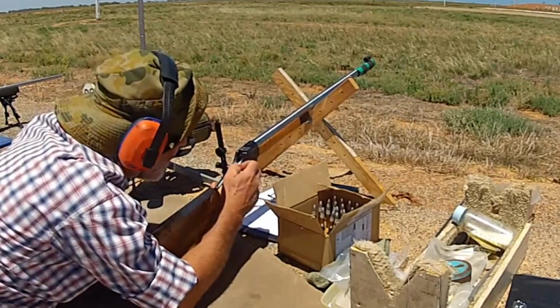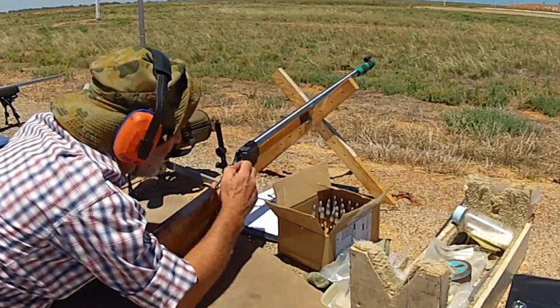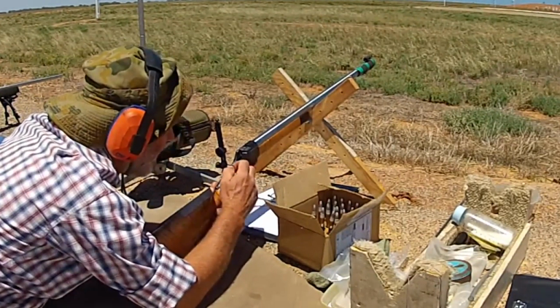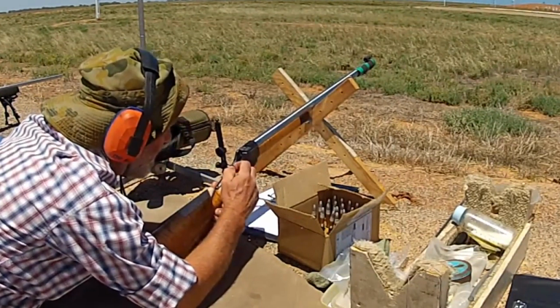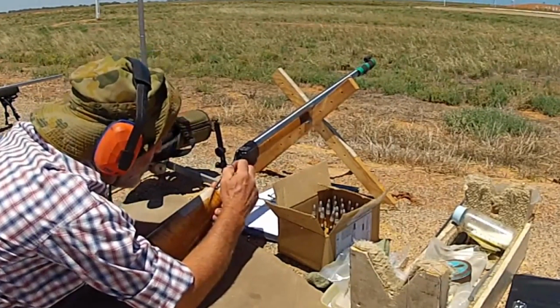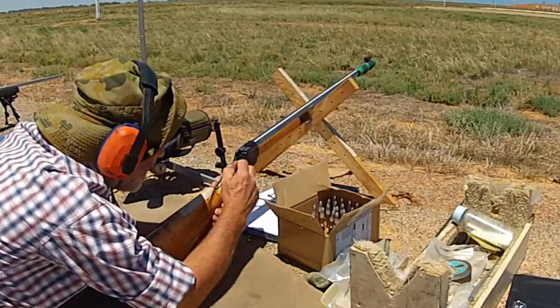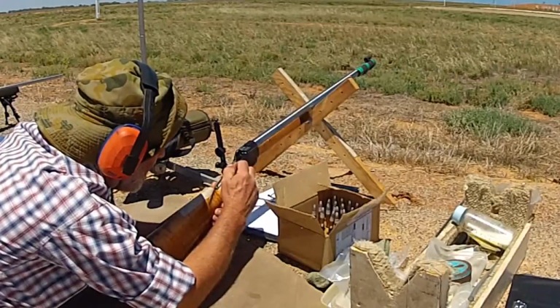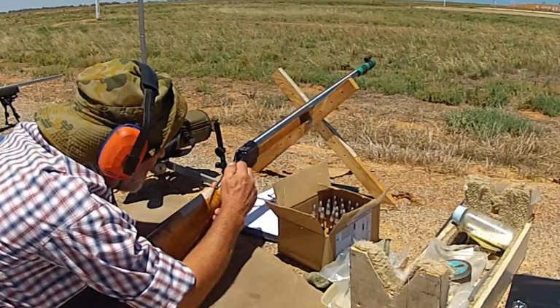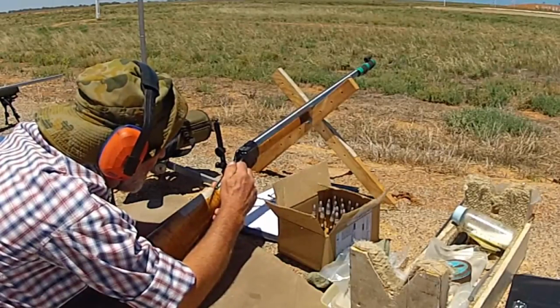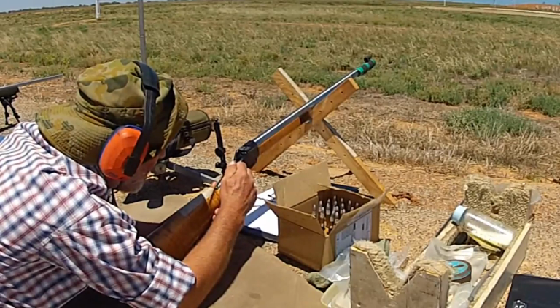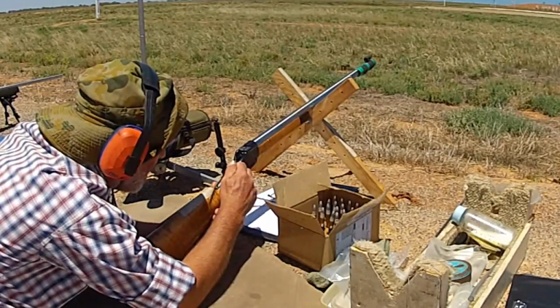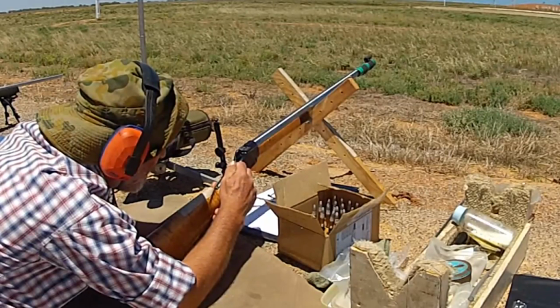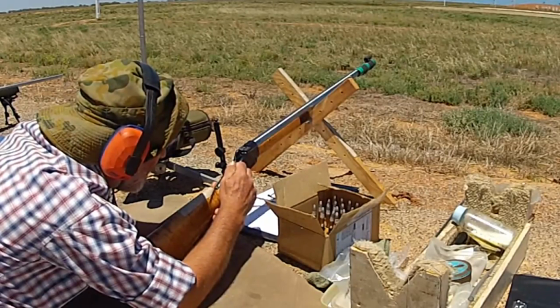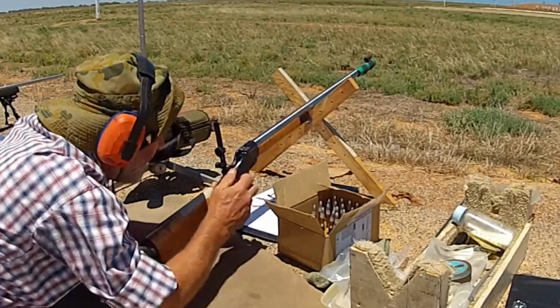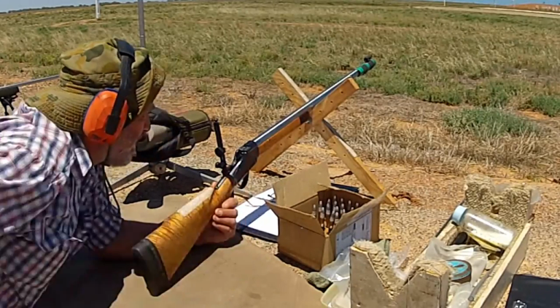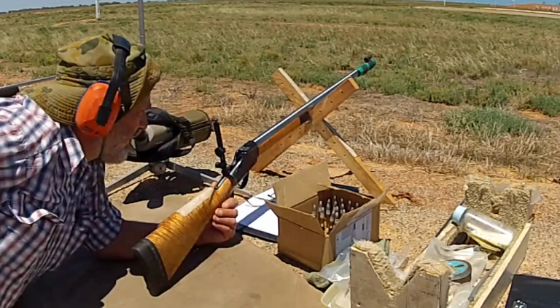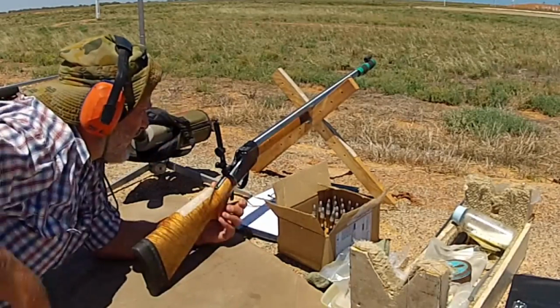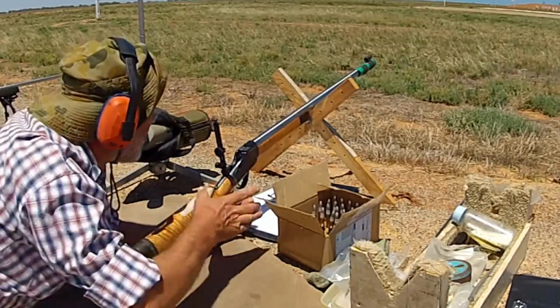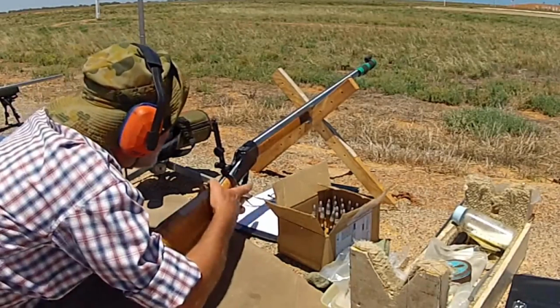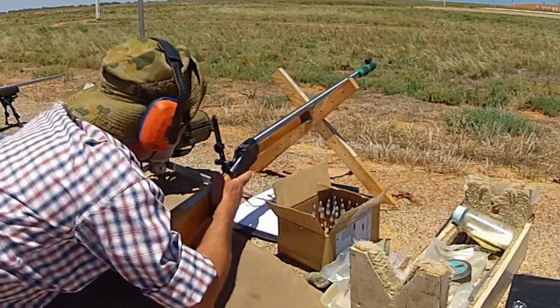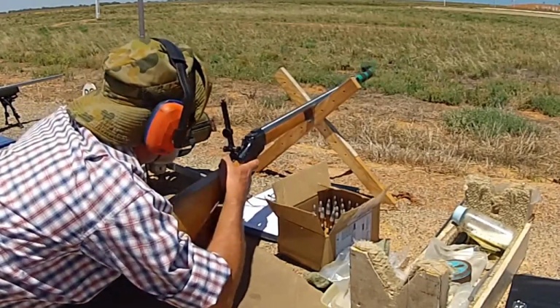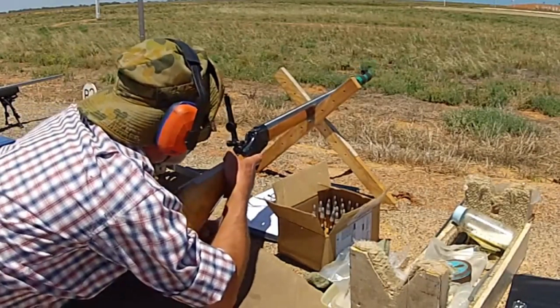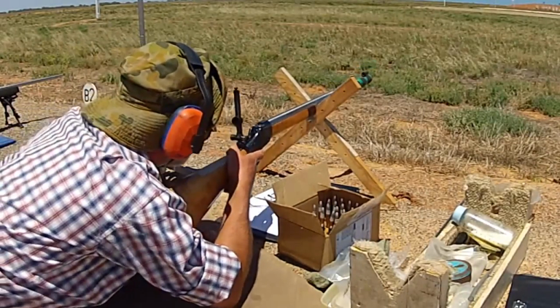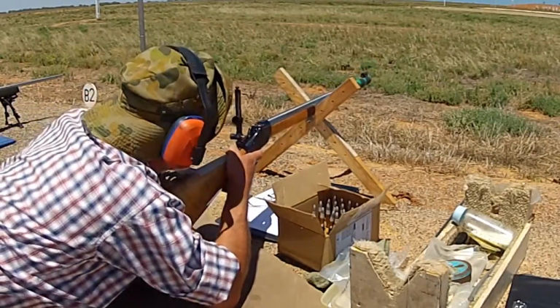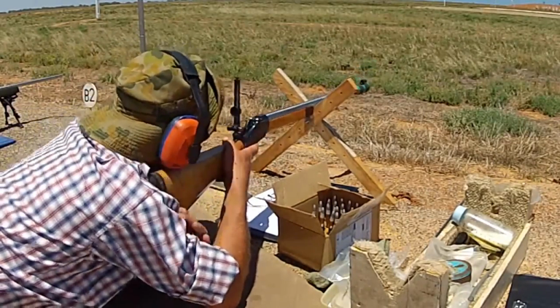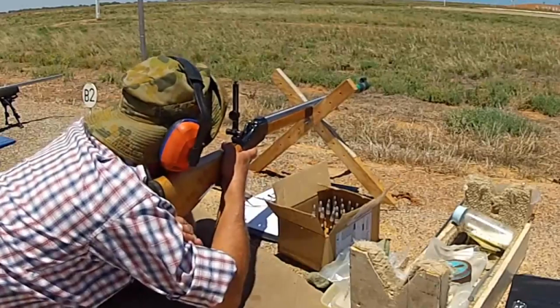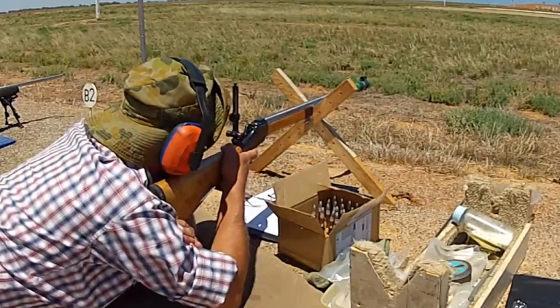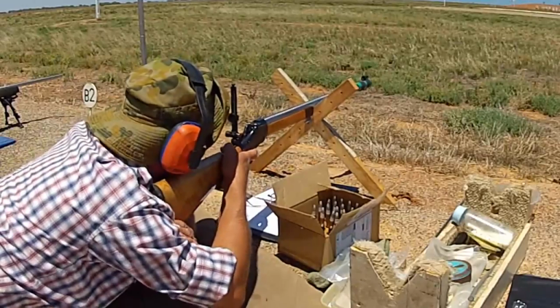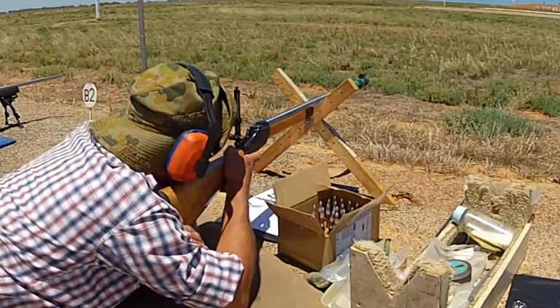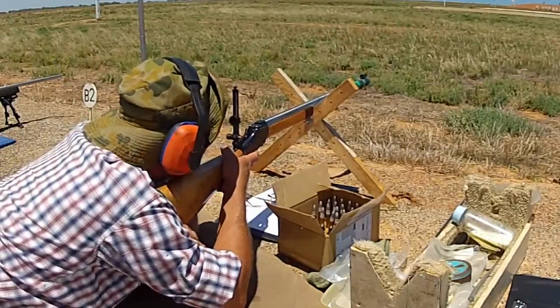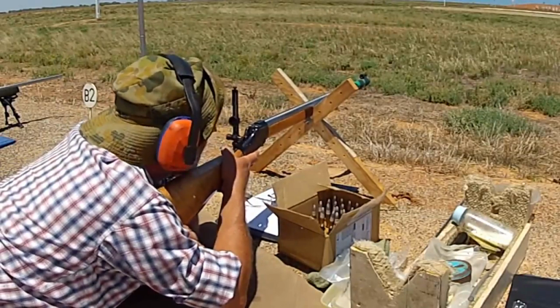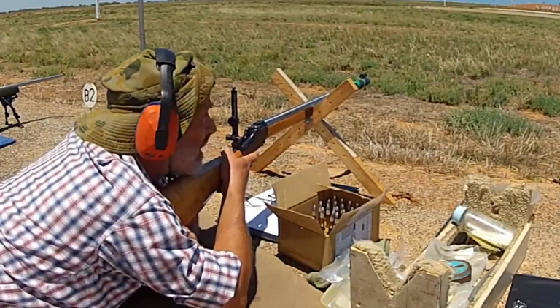Front and rear iron sights provide aiming assistance. Optional cross sticks may be used by the shooter to help support the rifle.